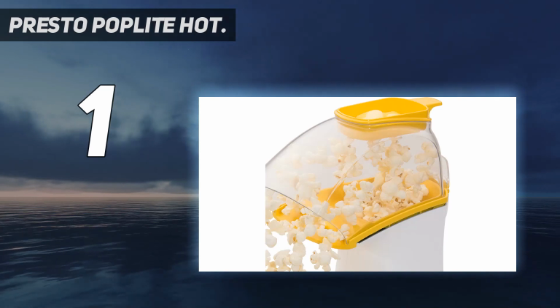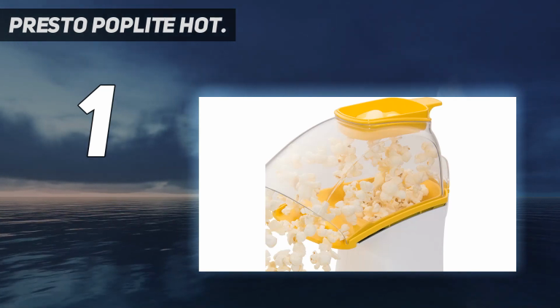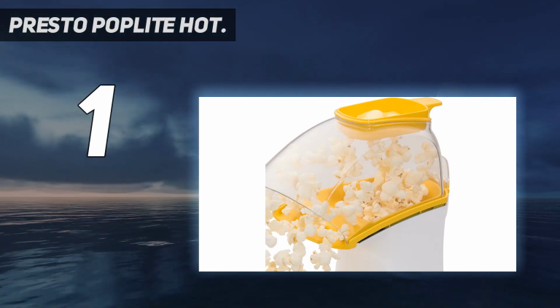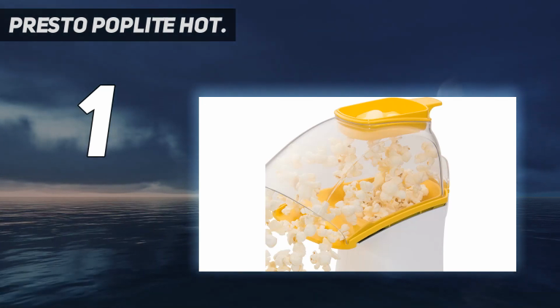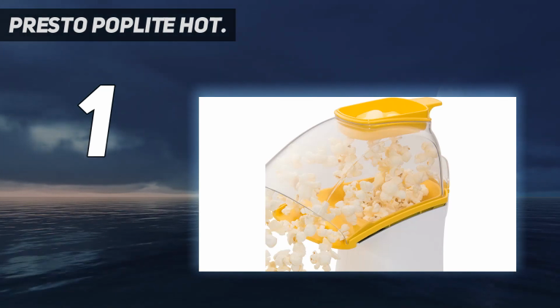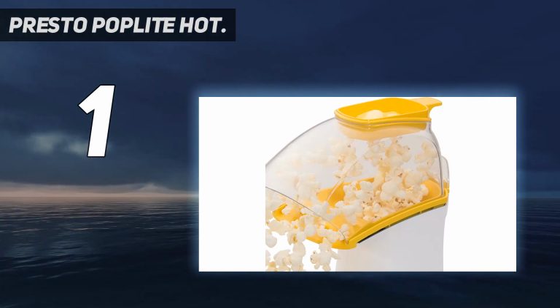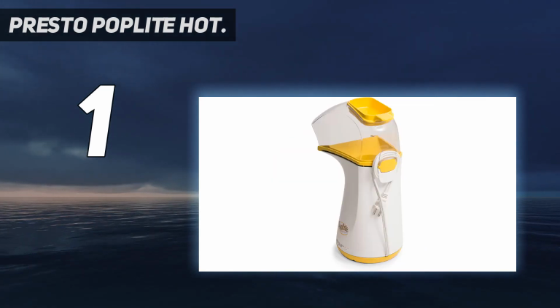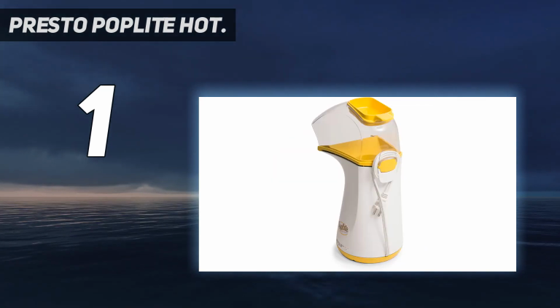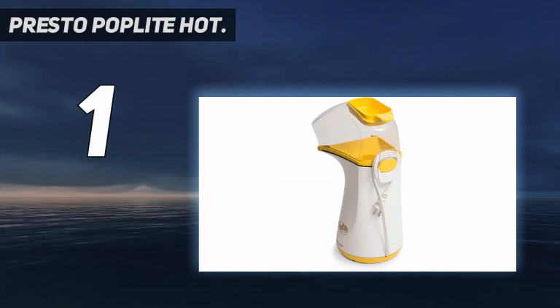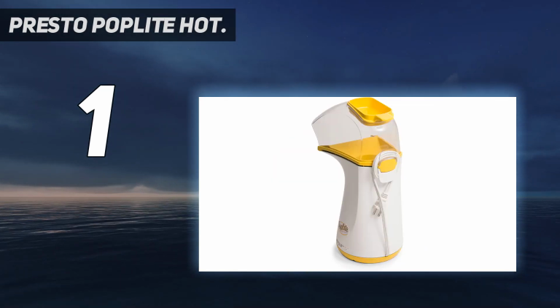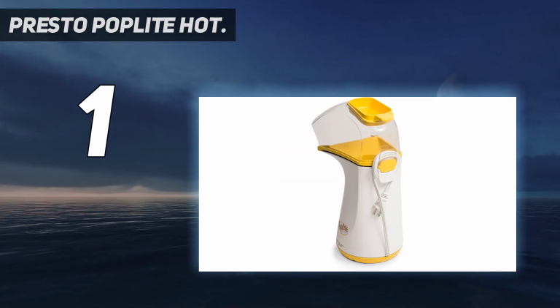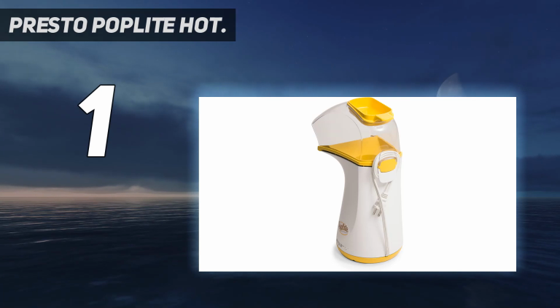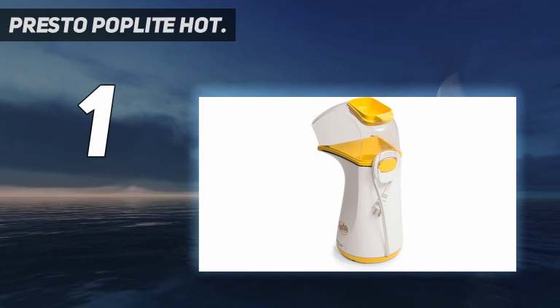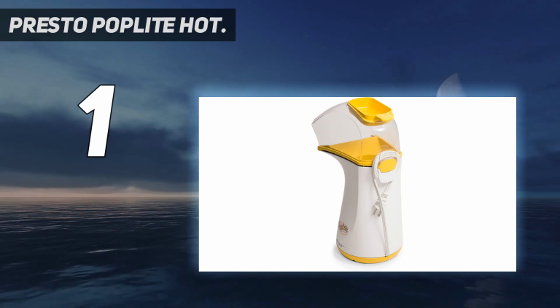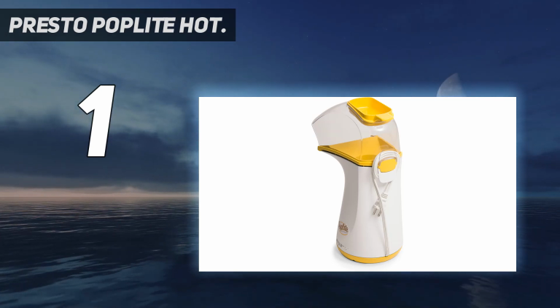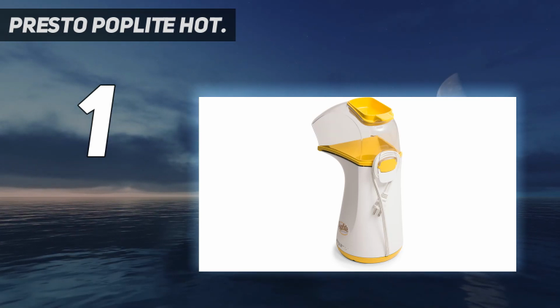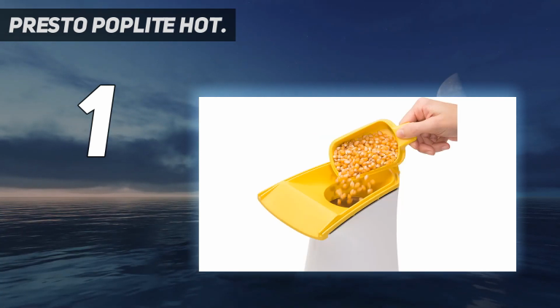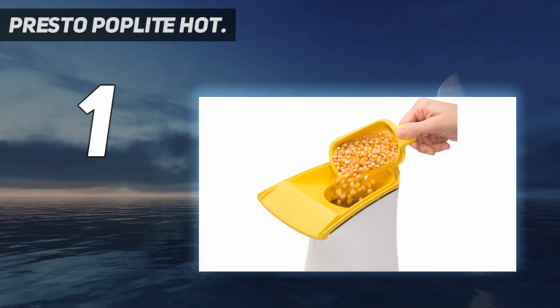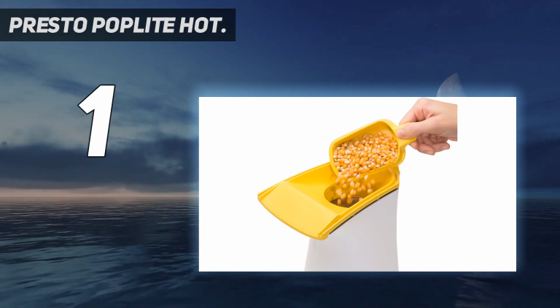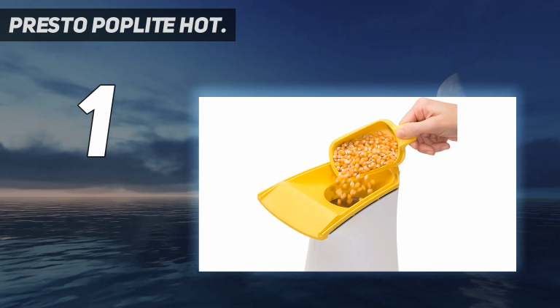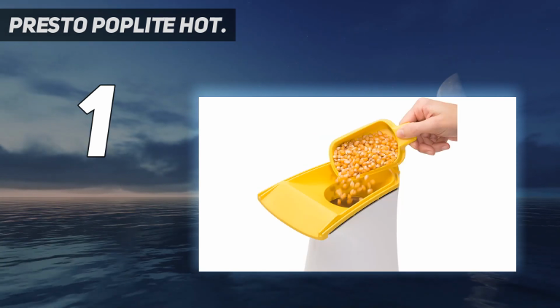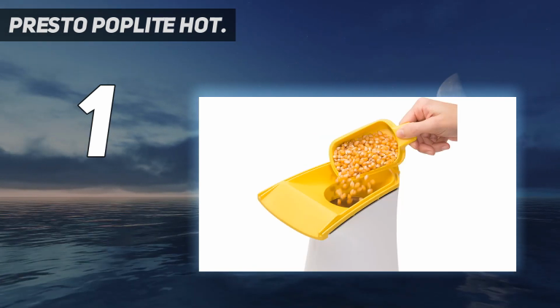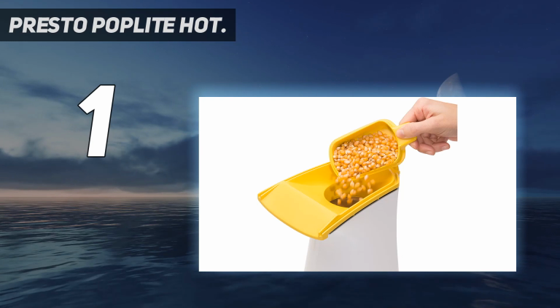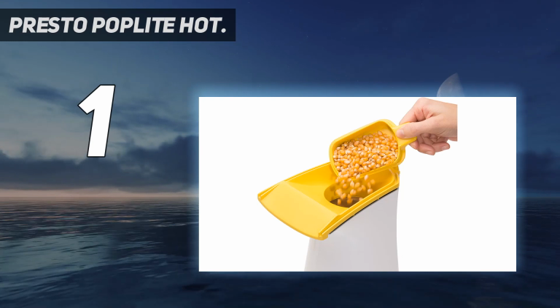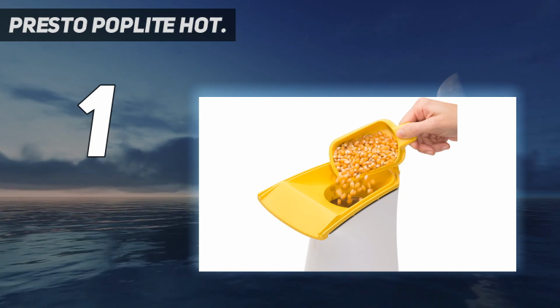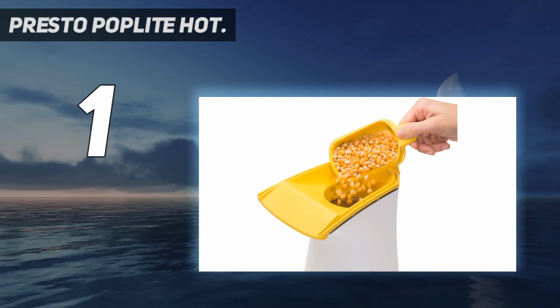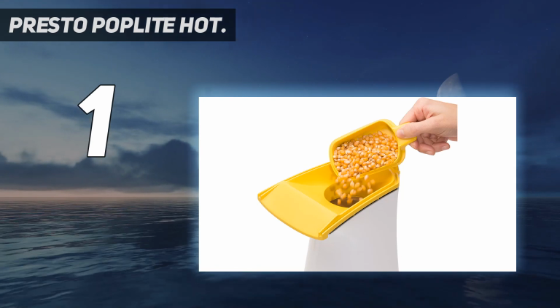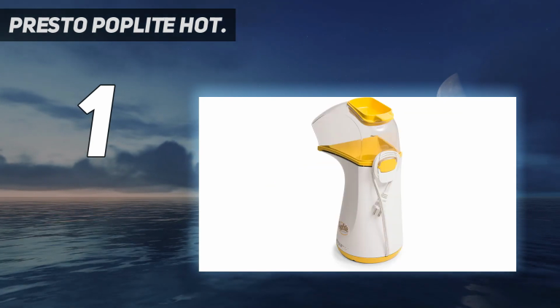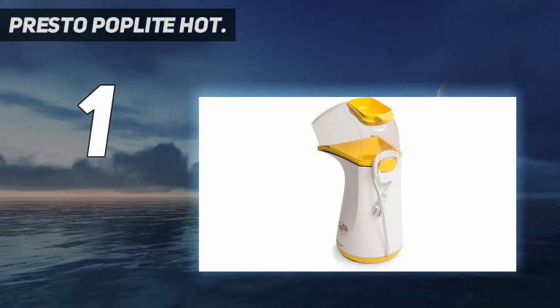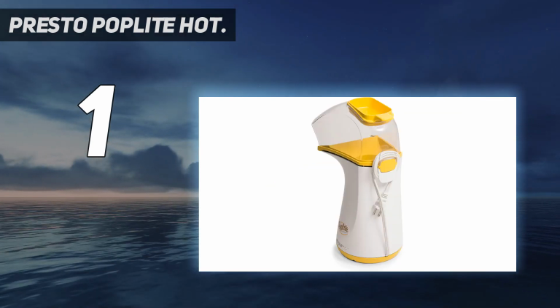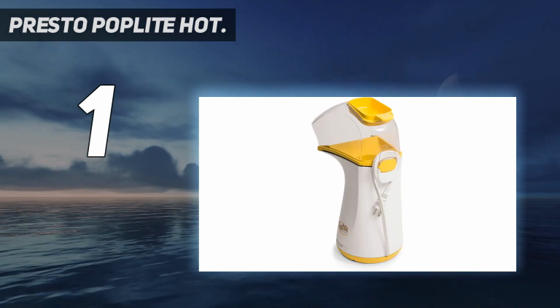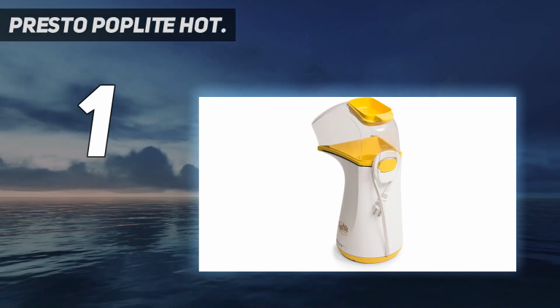Also, in several test trials, we never found a single unpopped kernel in the hopper. We particularly love that this unit includes a measuring cup on top of the lid that doubles as a butter melting tray, so that your butter and popcorn will be ready to go at the same time.